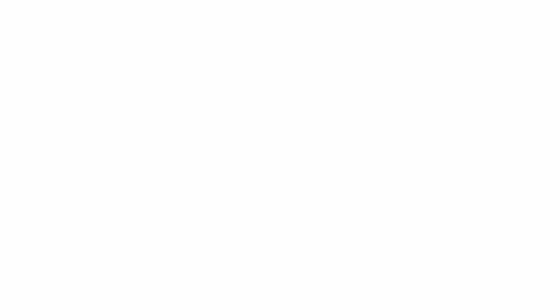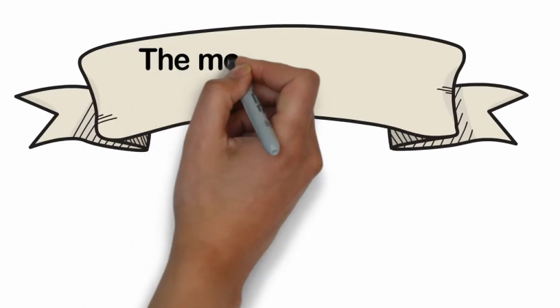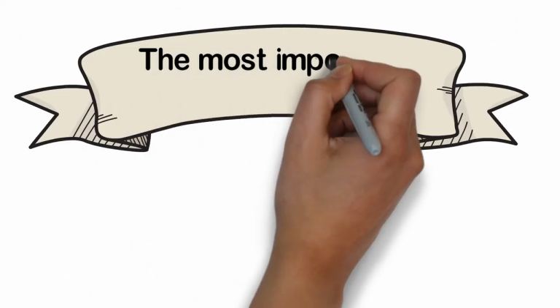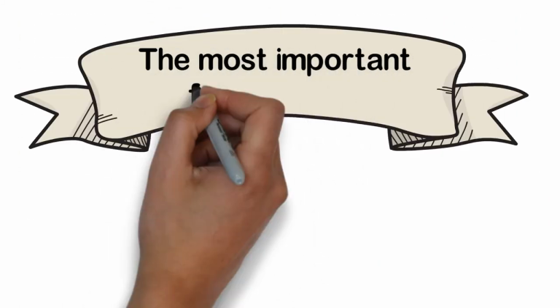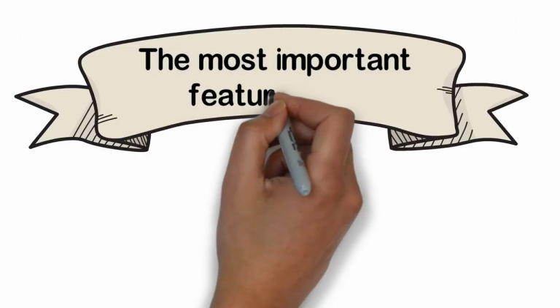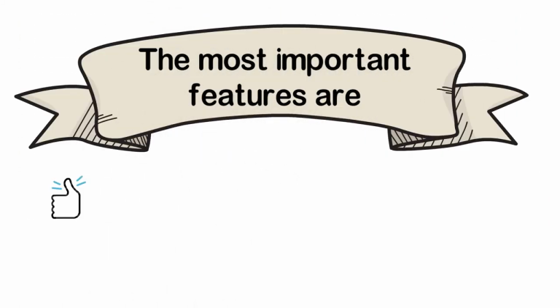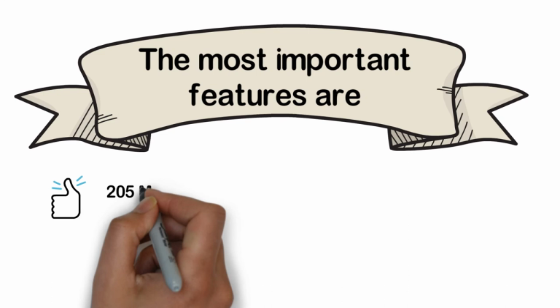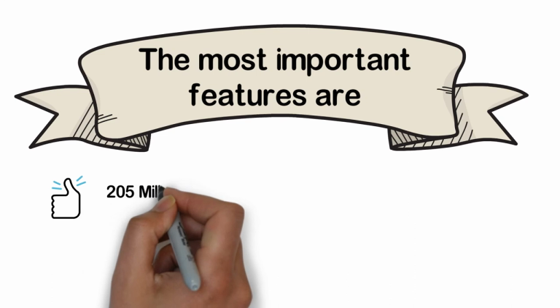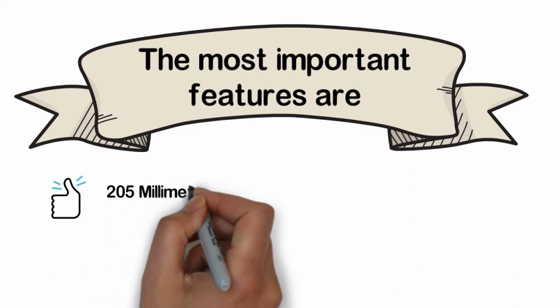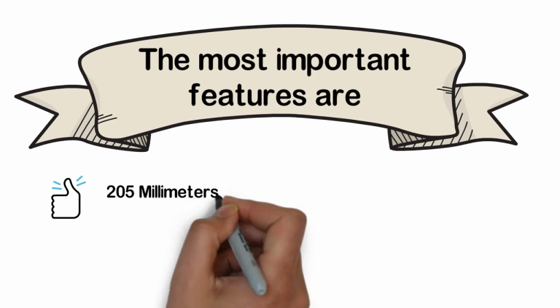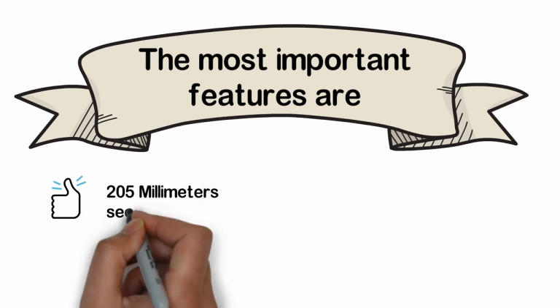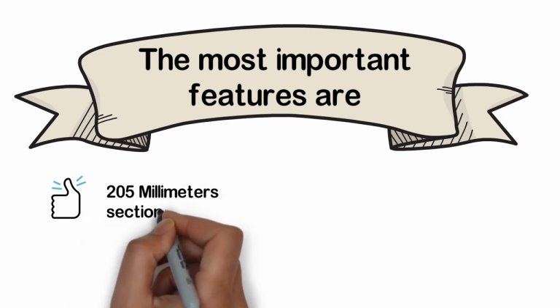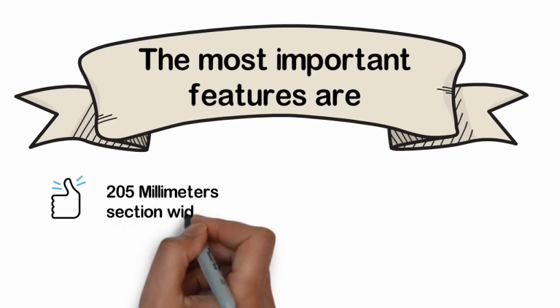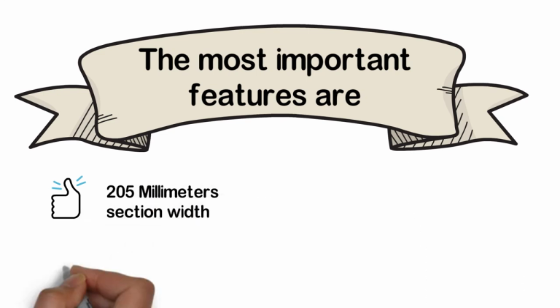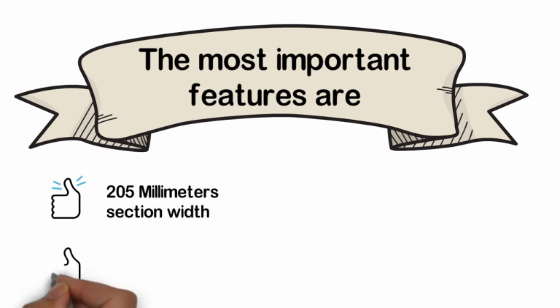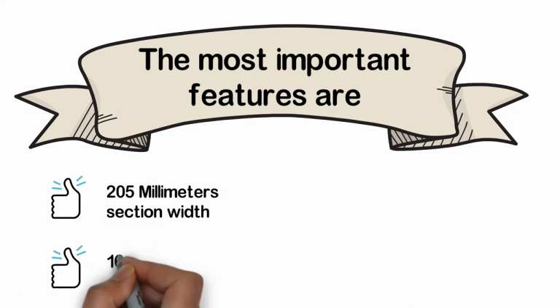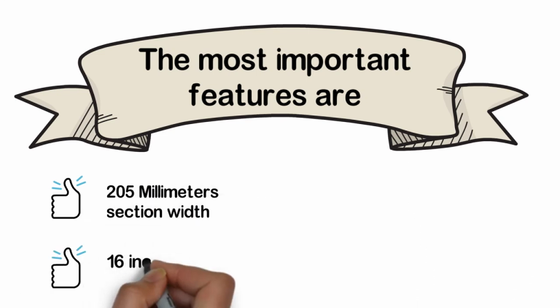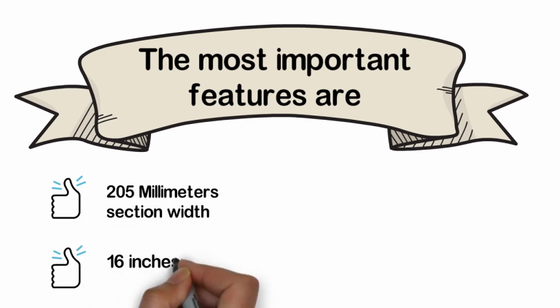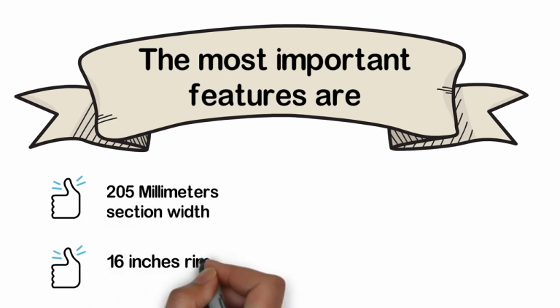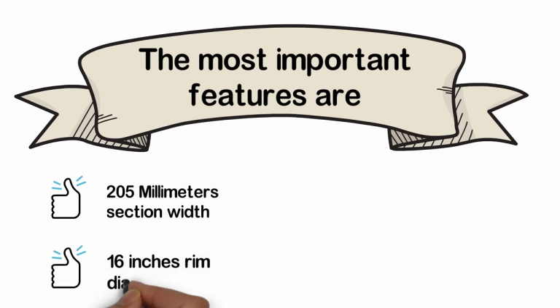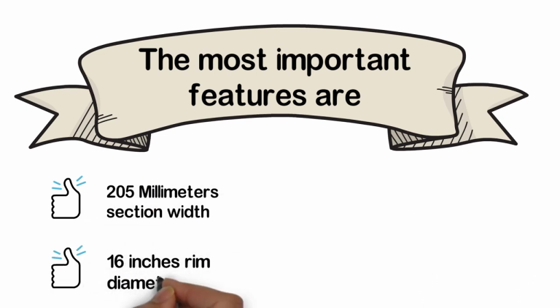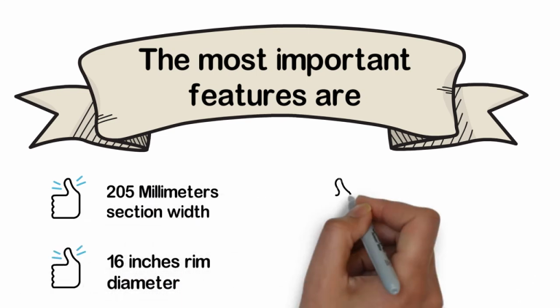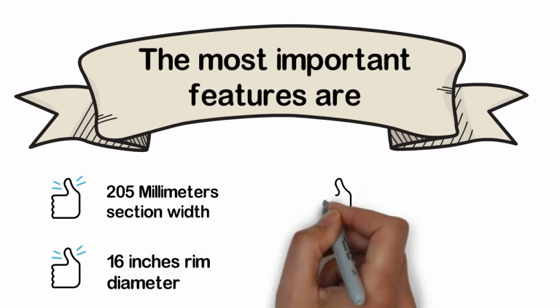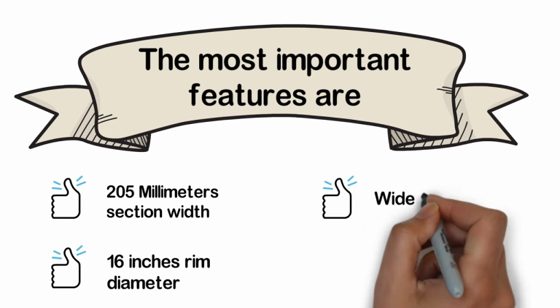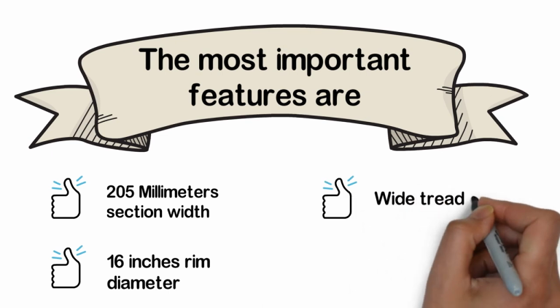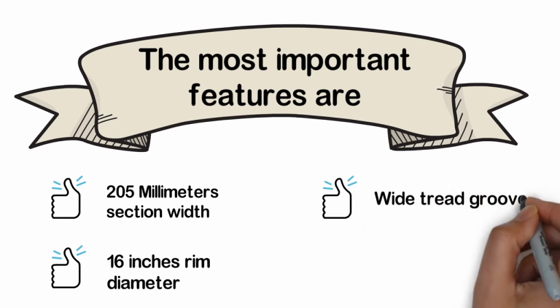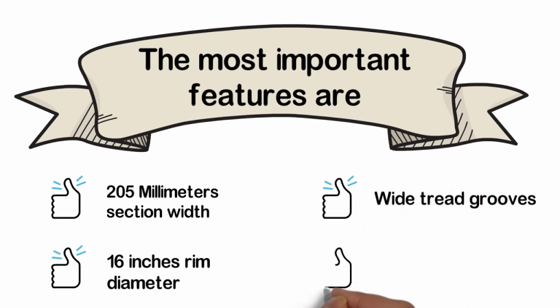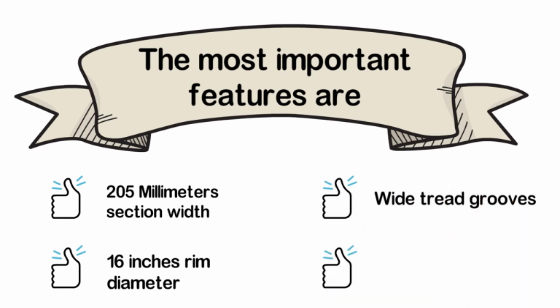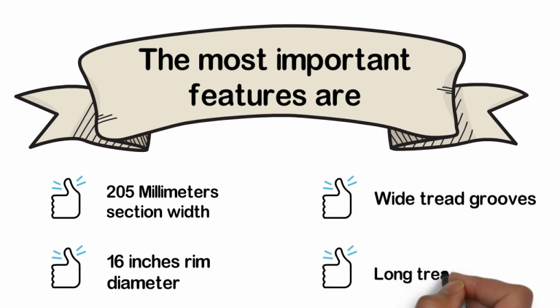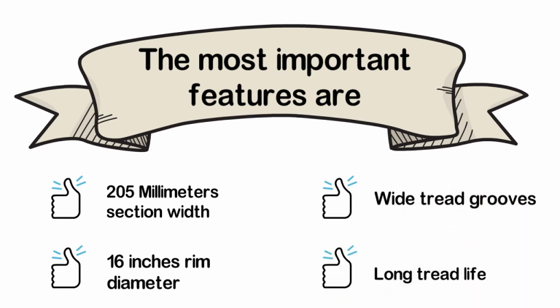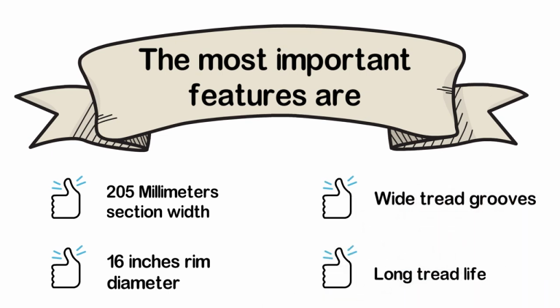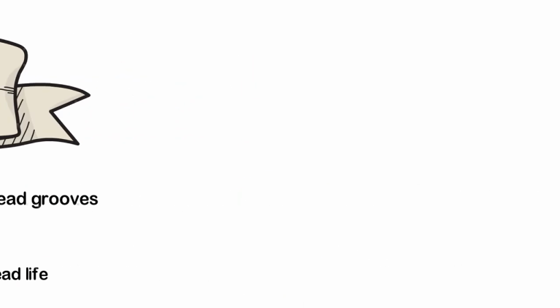The most important features are: 205 mm section width, 16-inch rim diameter, wide tread grooves, and long tread life.